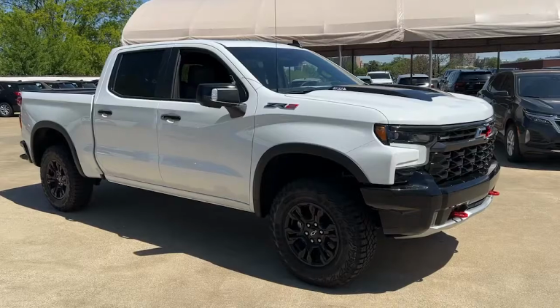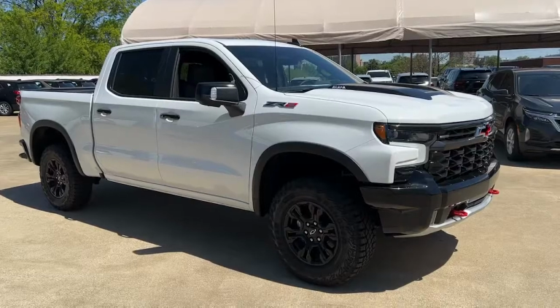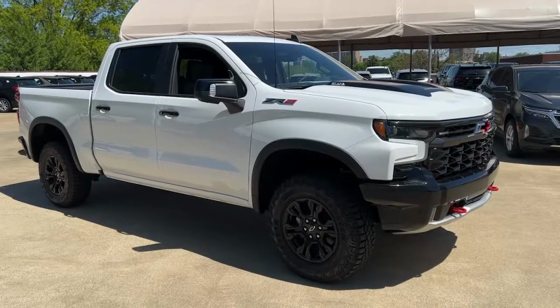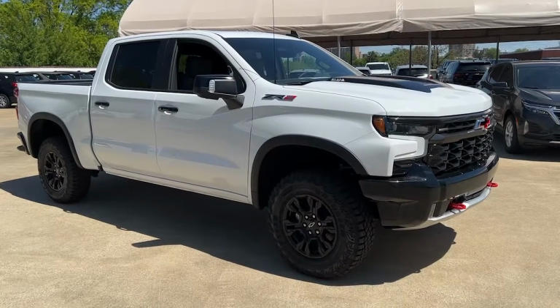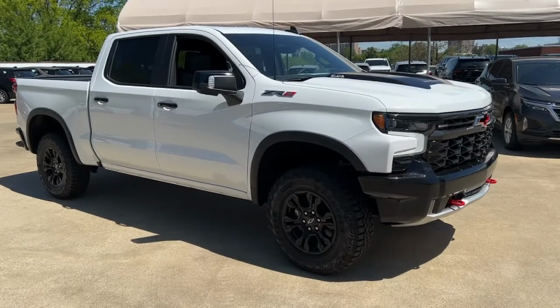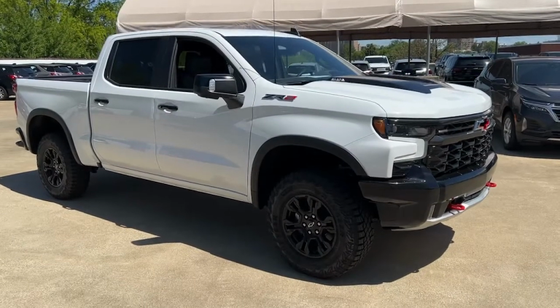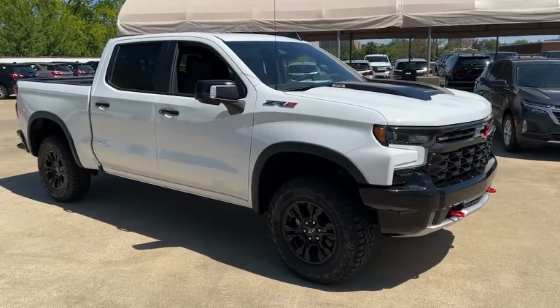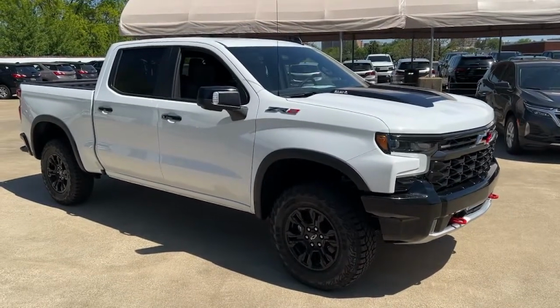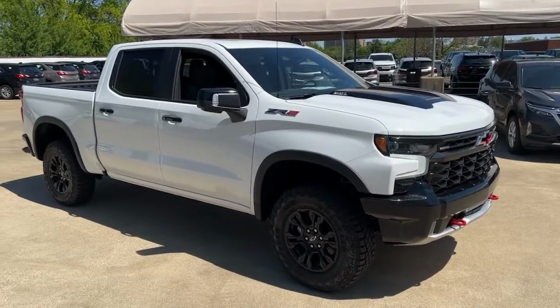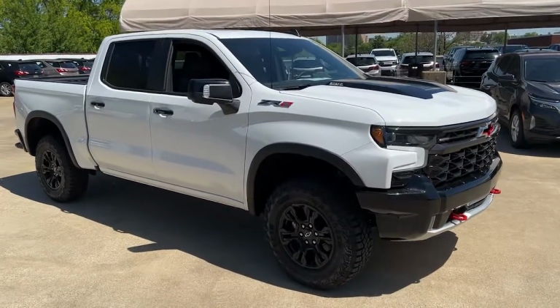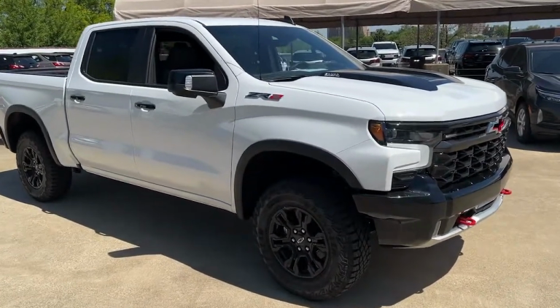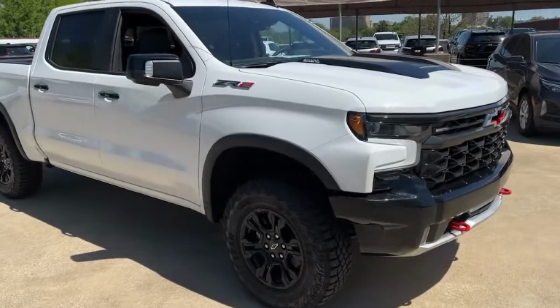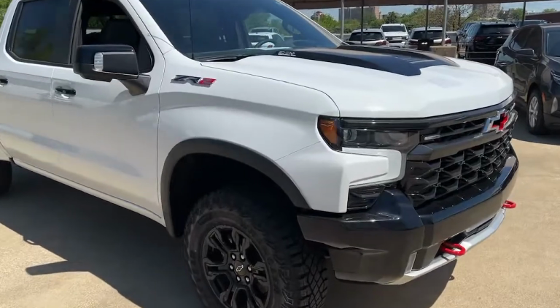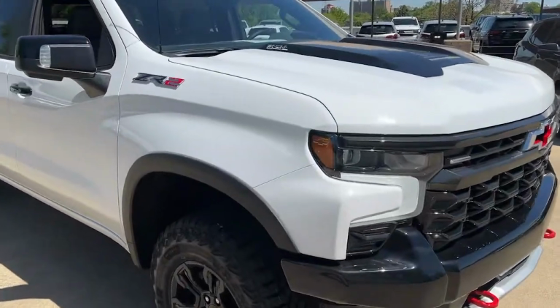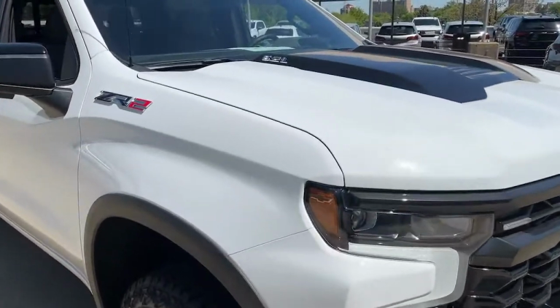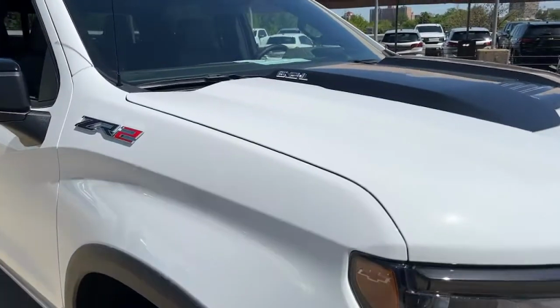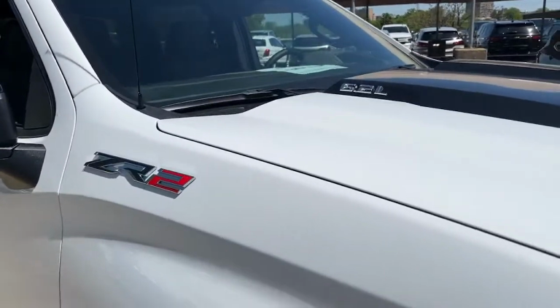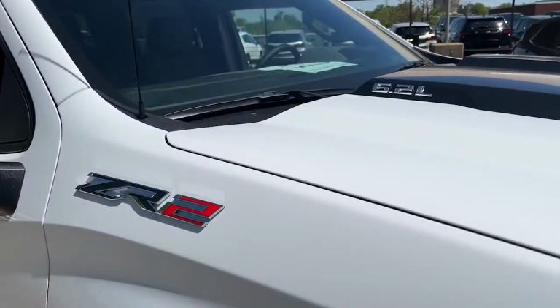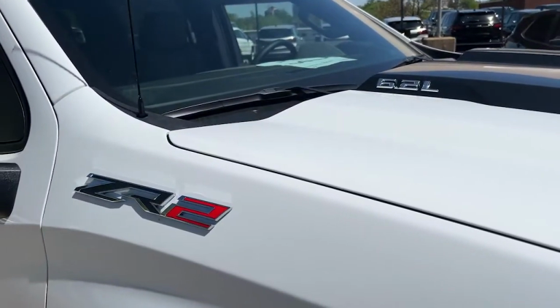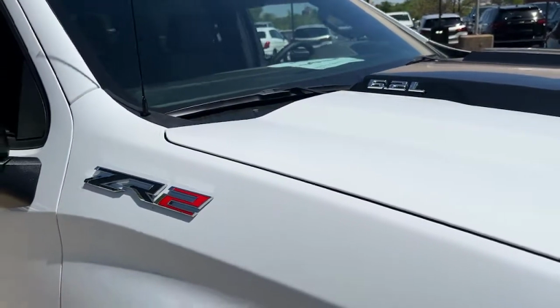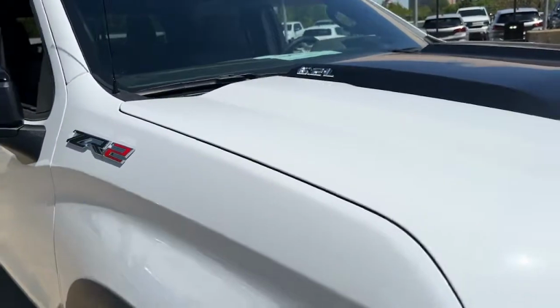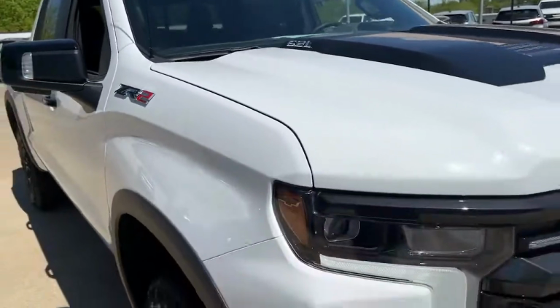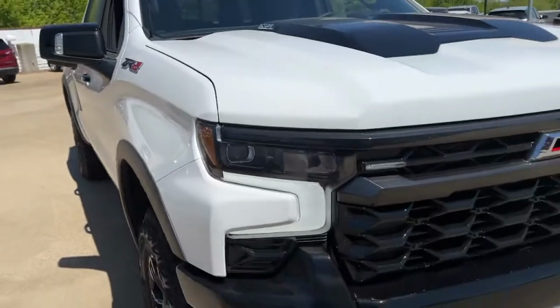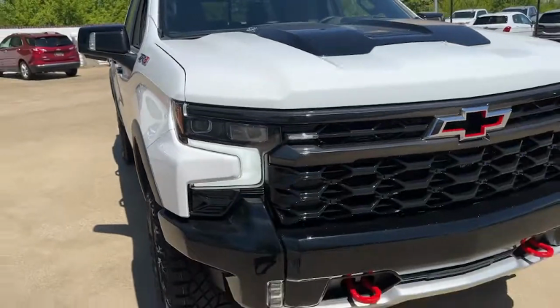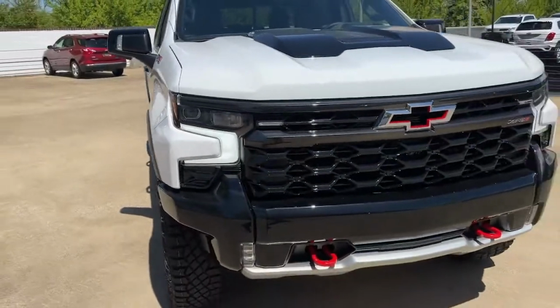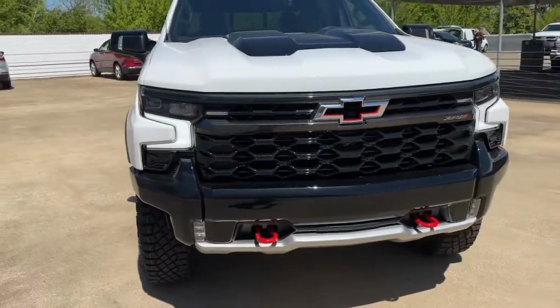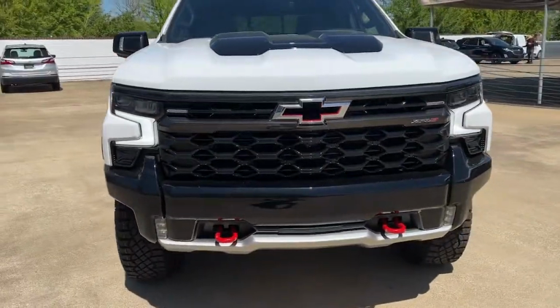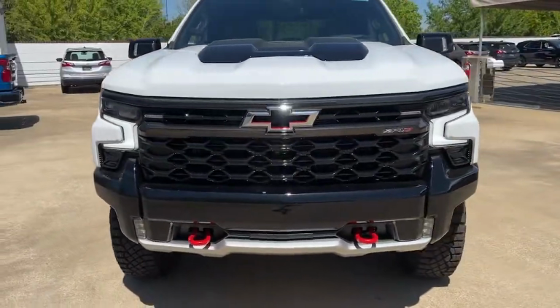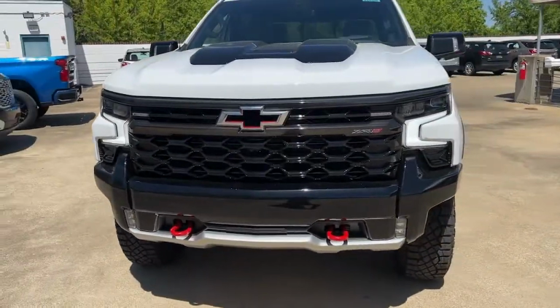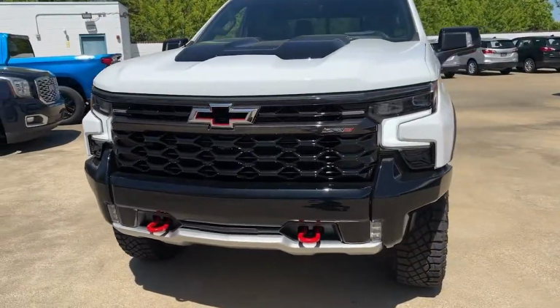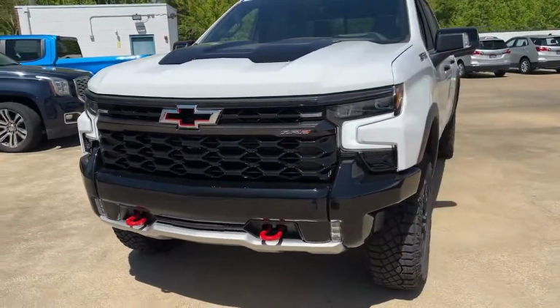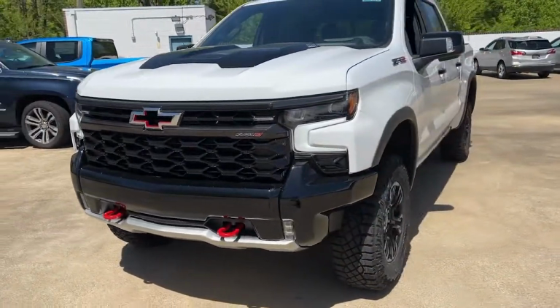Get into the 2022 Chevrolet Silverado 1500. The smooth-riding Silverado 1500 delivers rugged strength, a quiet and spacious cabin, agile handling, and technology that keeps you connected.